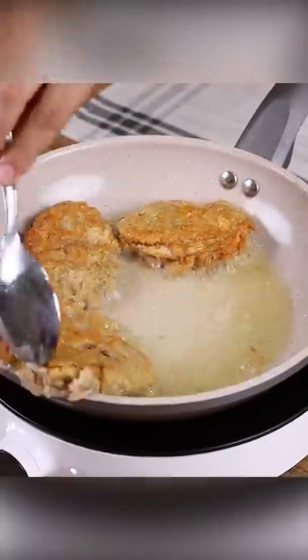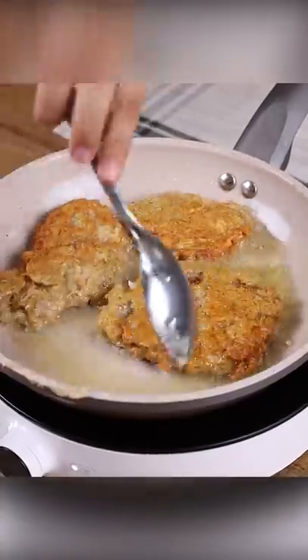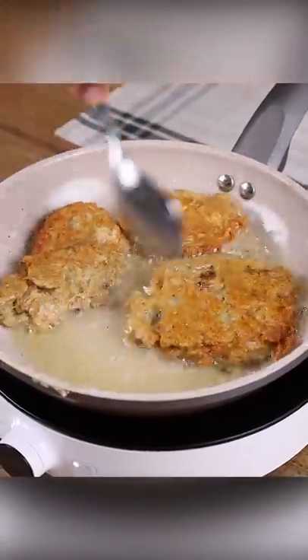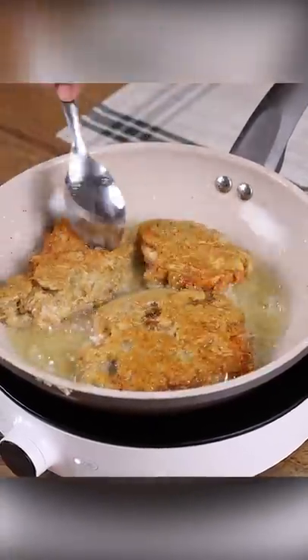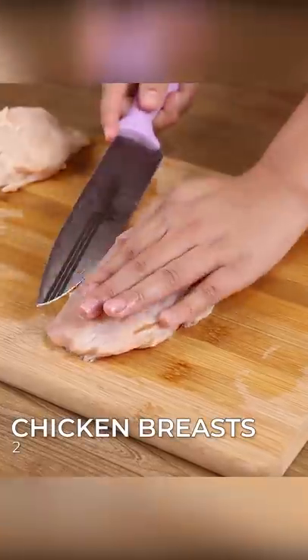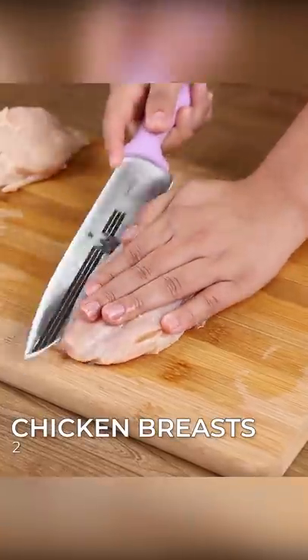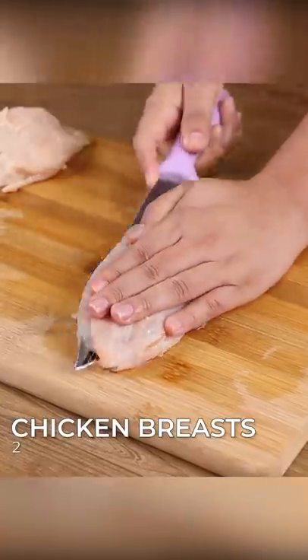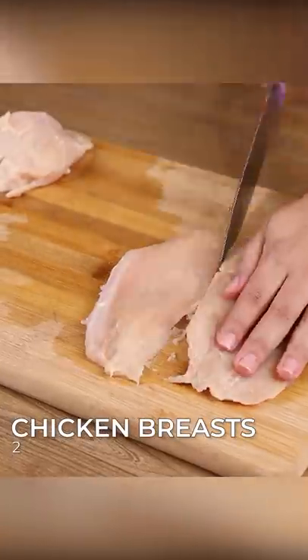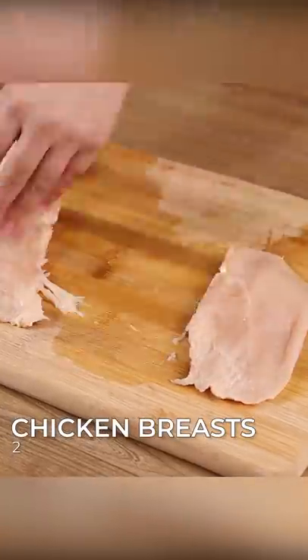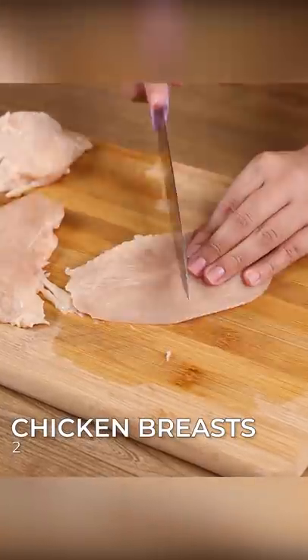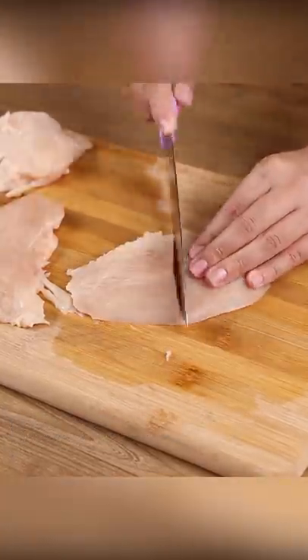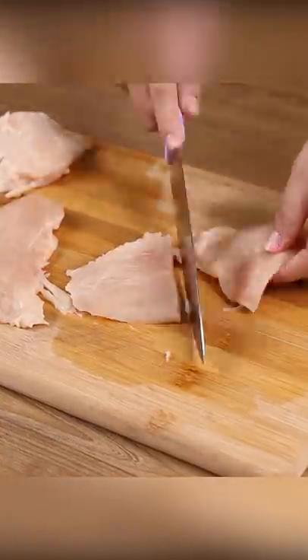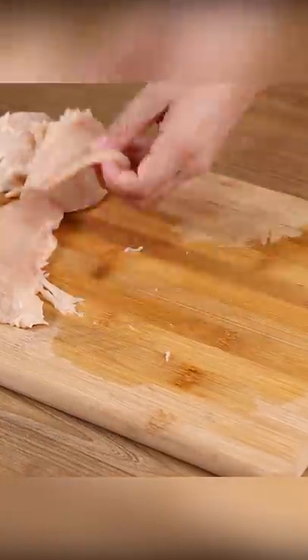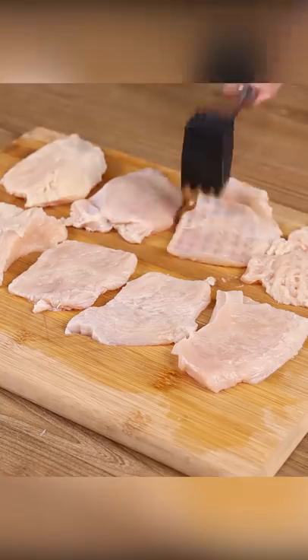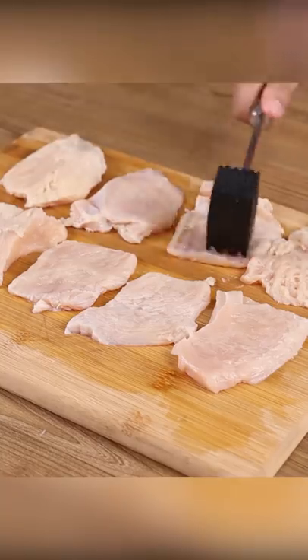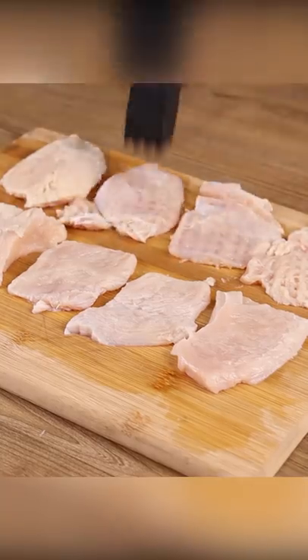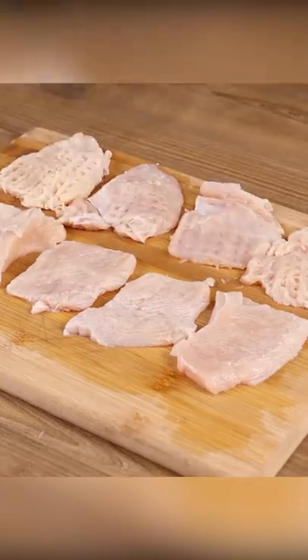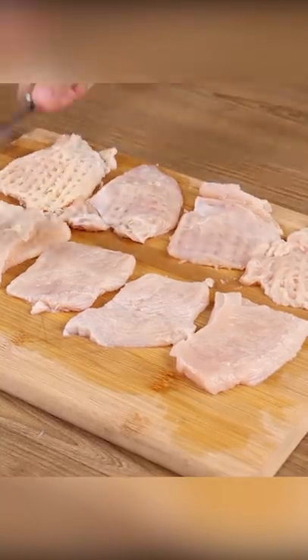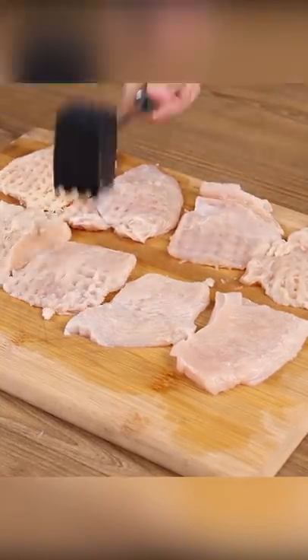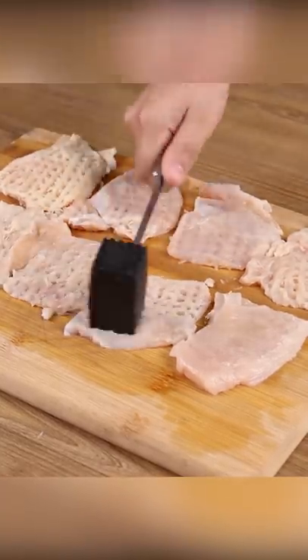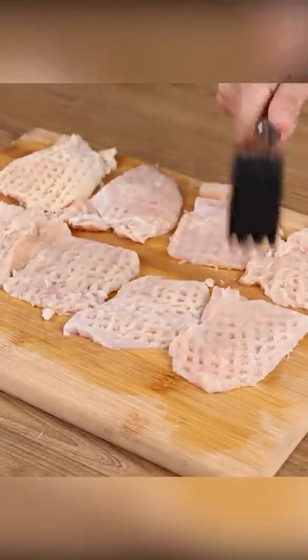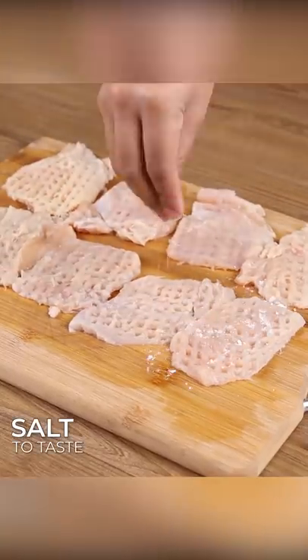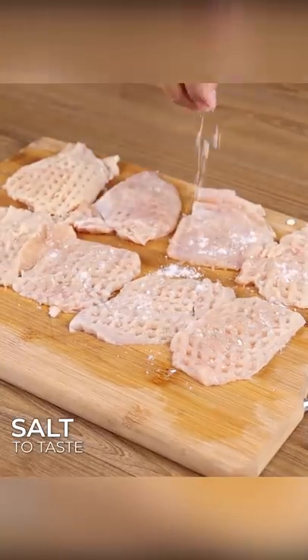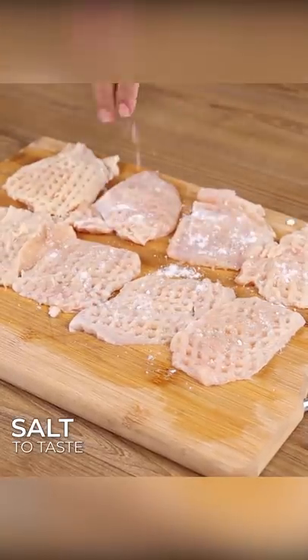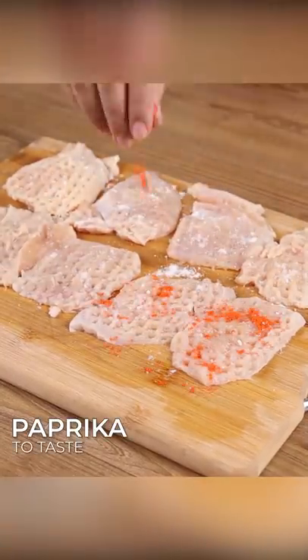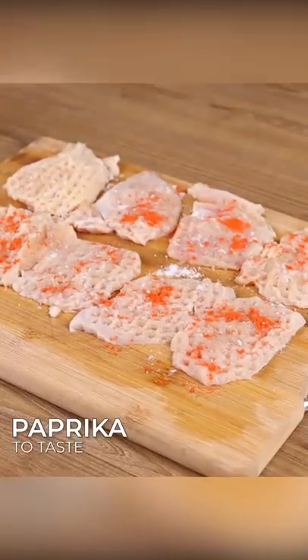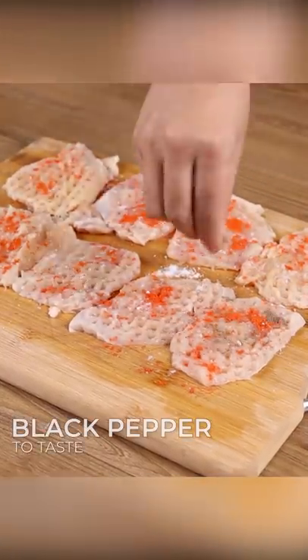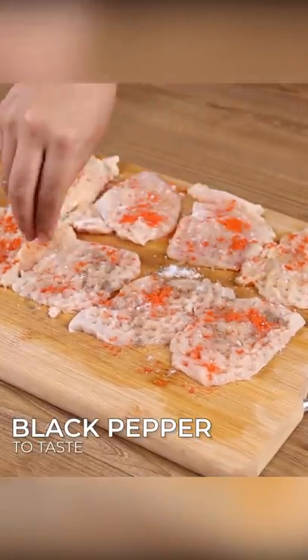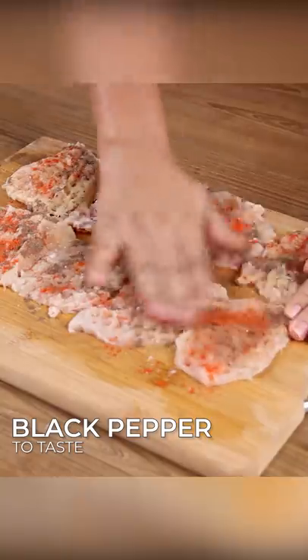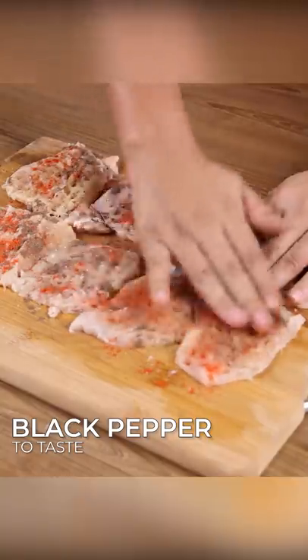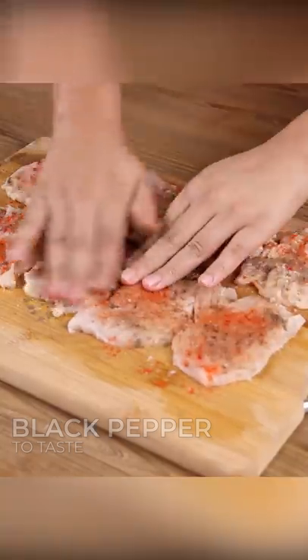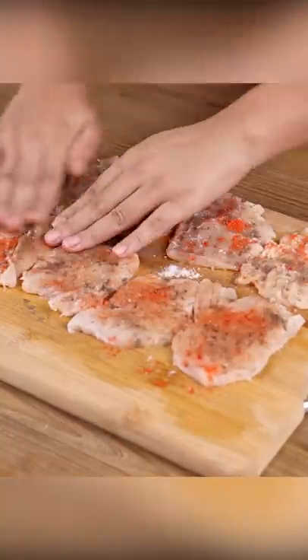For this recipe, we will start by cutting two chicken breasts into fillets, and then cut these fillets in half. Next, tenderize the chicken fibers with the help of a kitchen mallet. Season it with salt, paprika, and black pepper to taste, and spread it well with your hands.